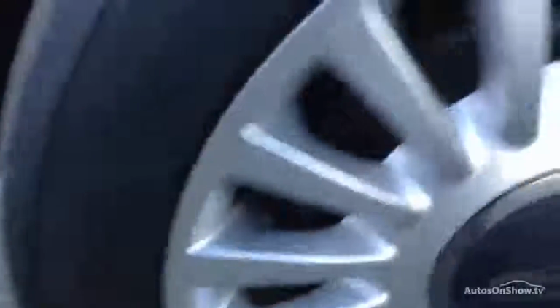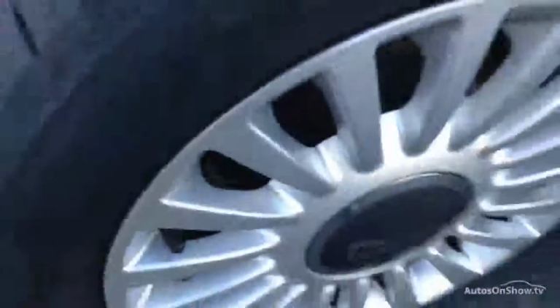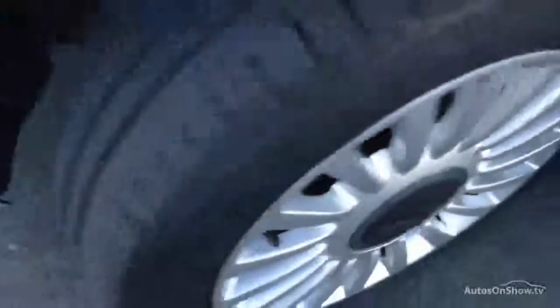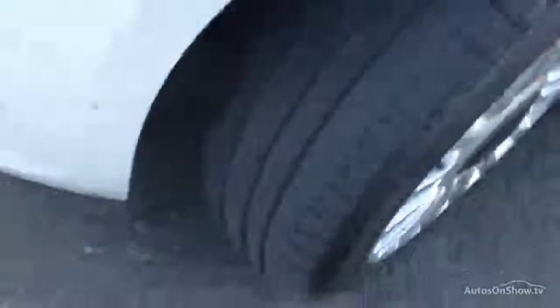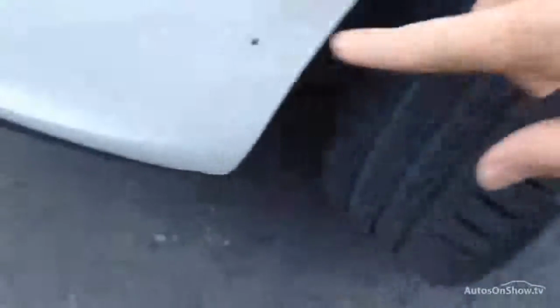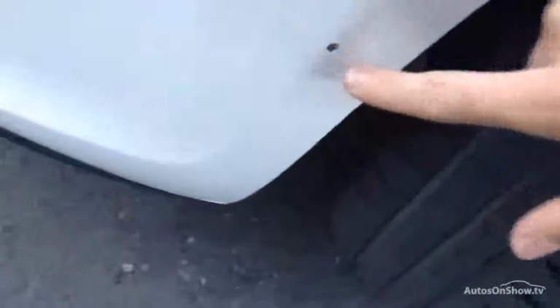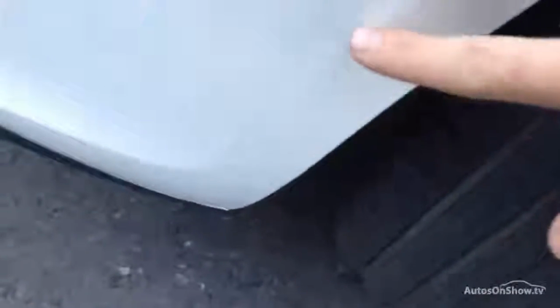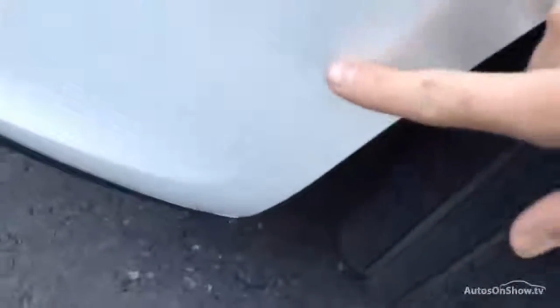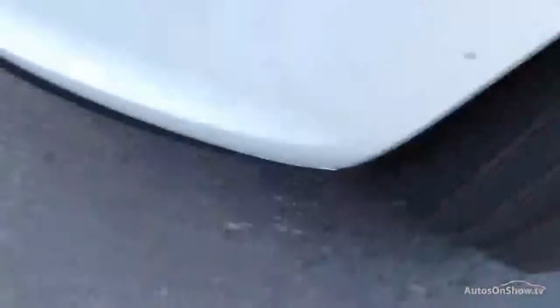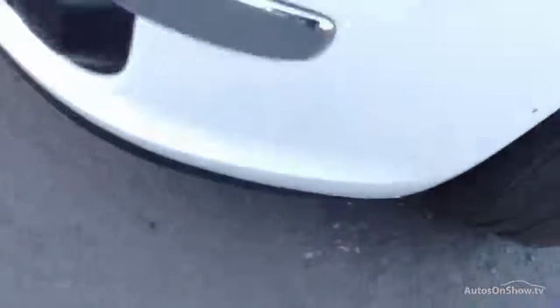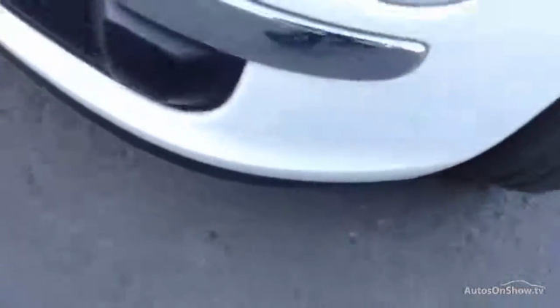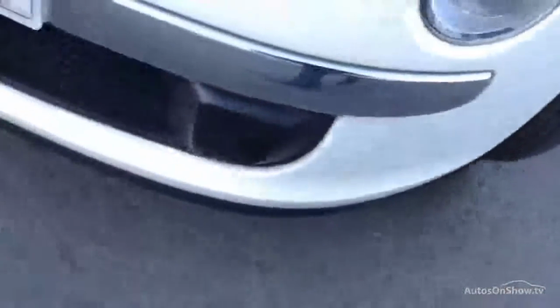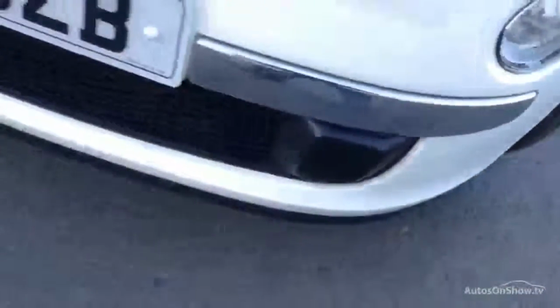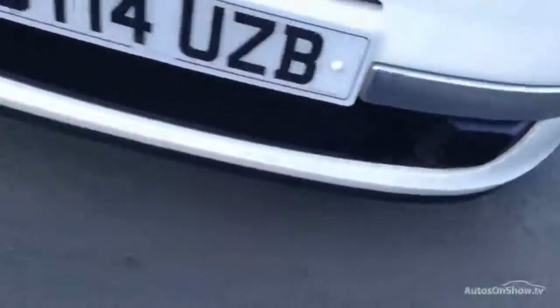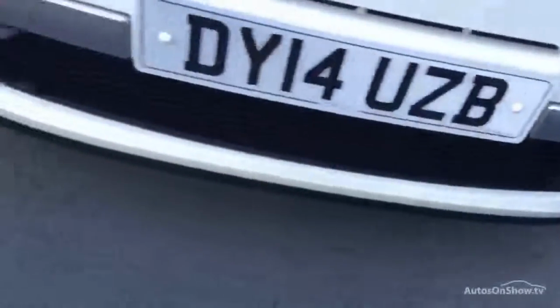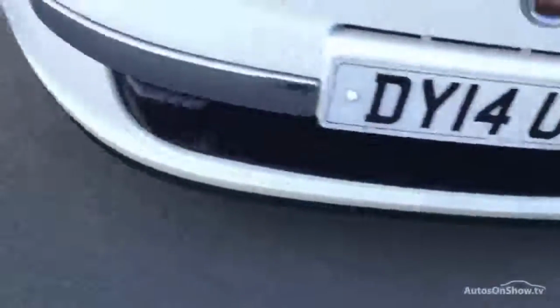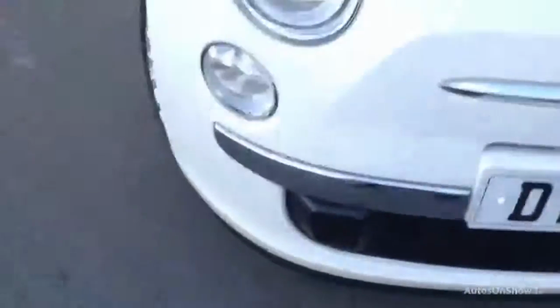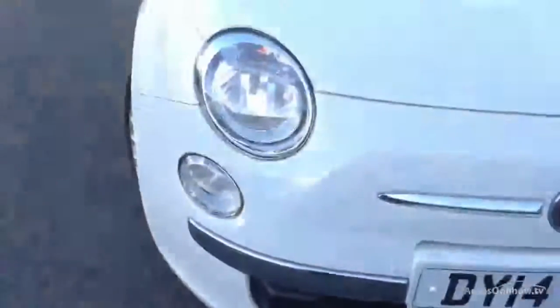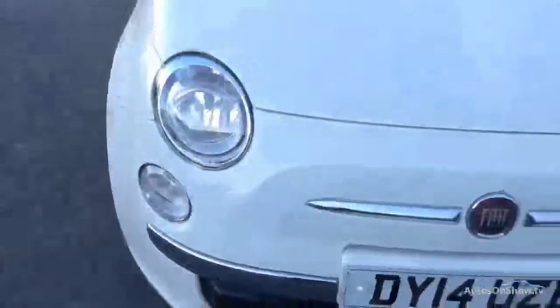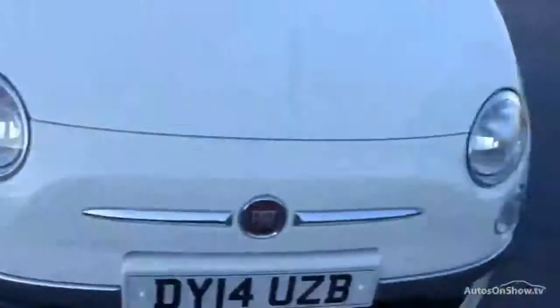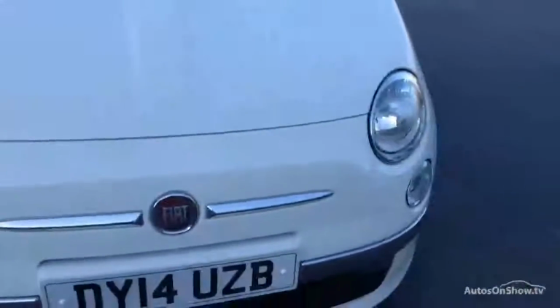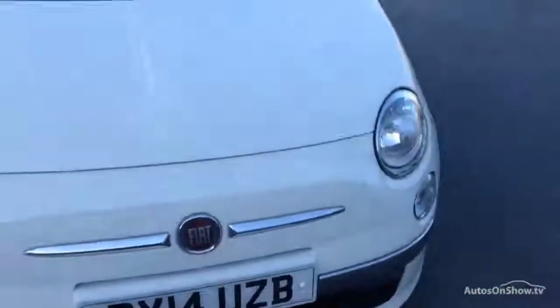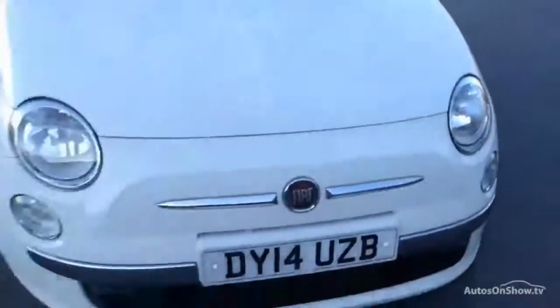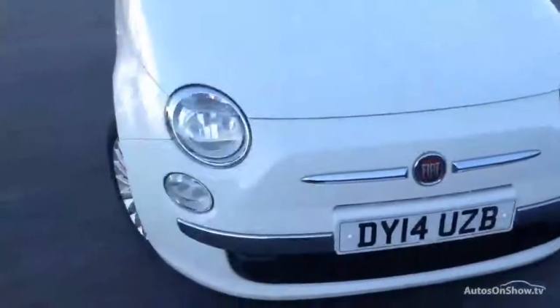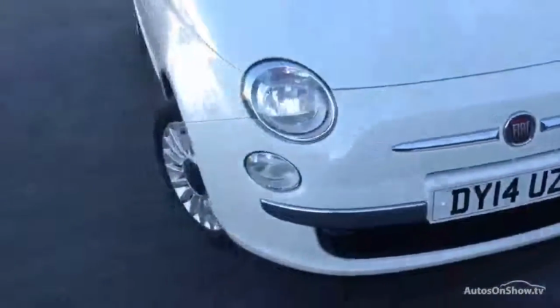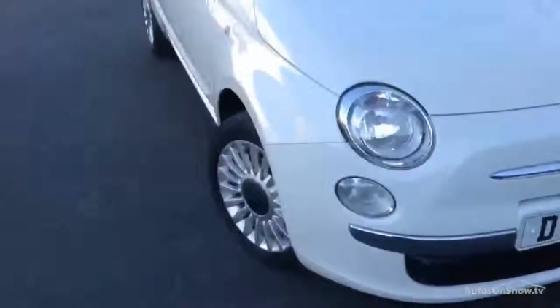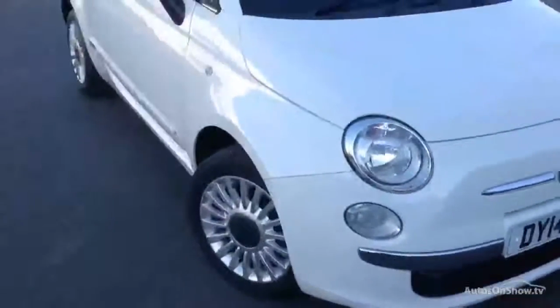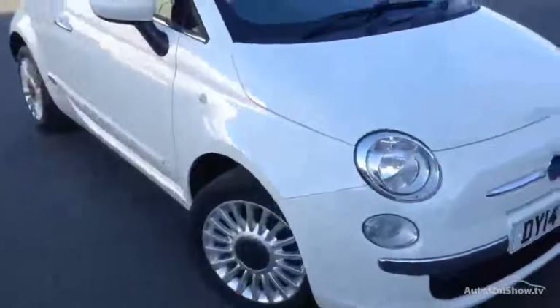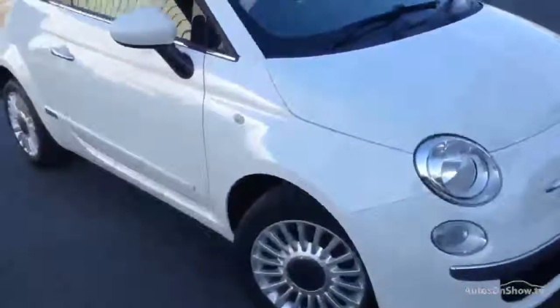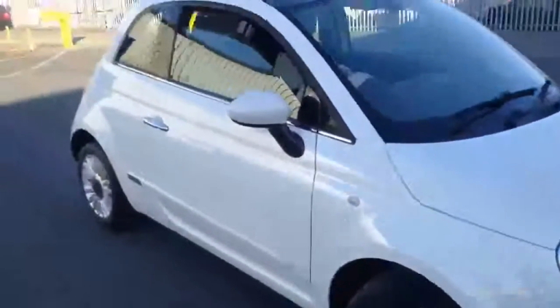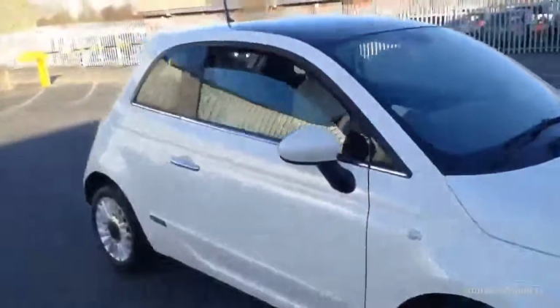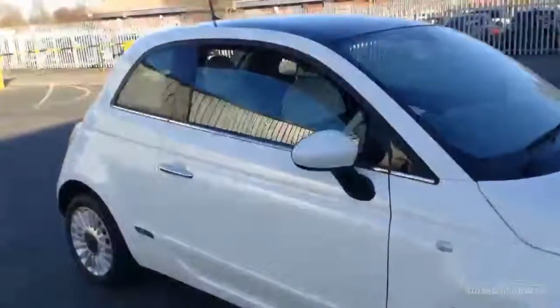A real nice condition all round. There's a bit of a scuff on the front that requires some paint, and one or two stone chips around the front end that will require some touch-ins, but no signs of any damage there. You can clearly see it's been well taken care of.